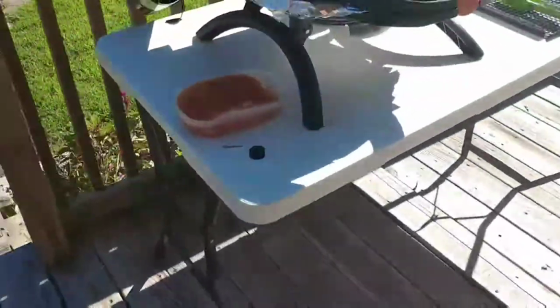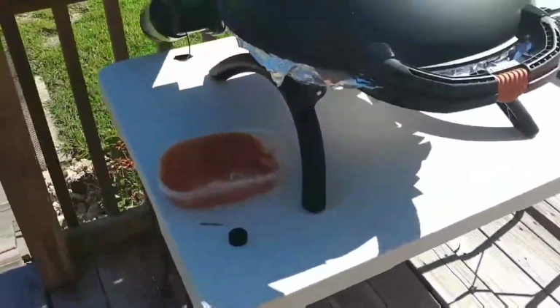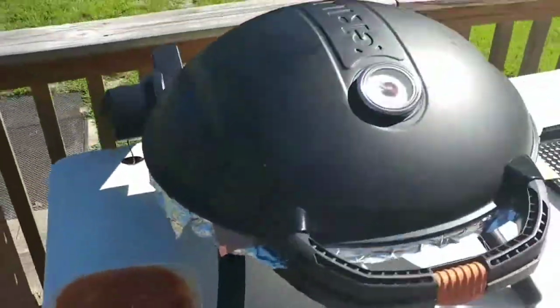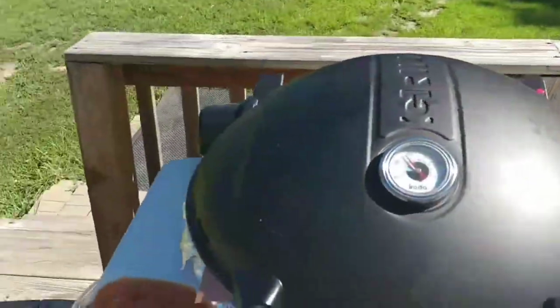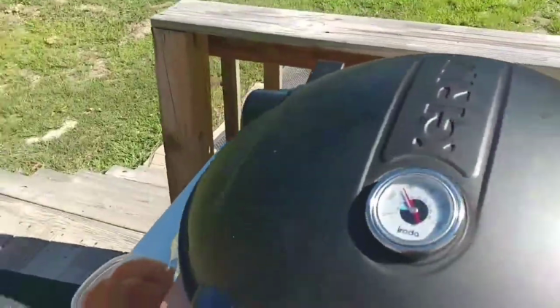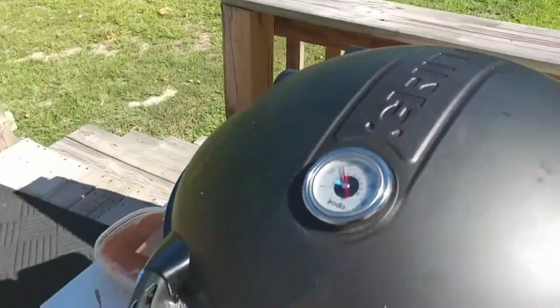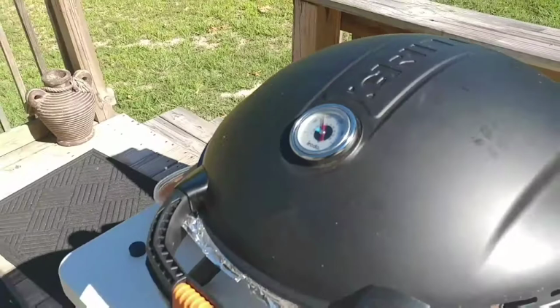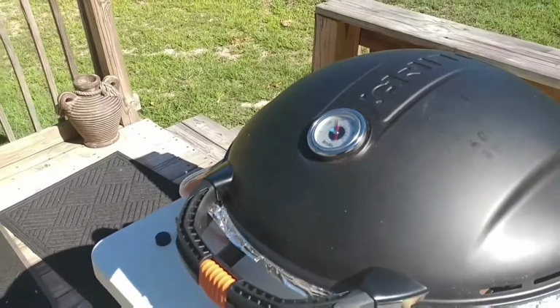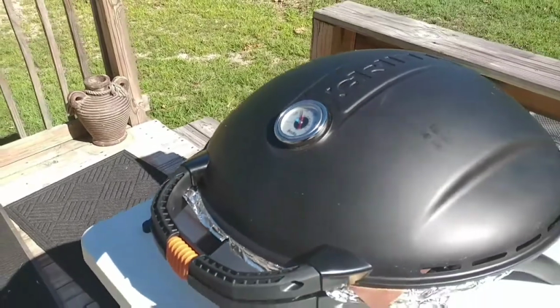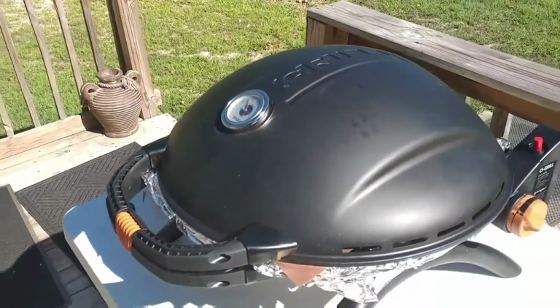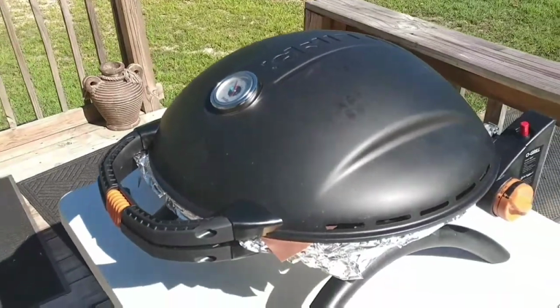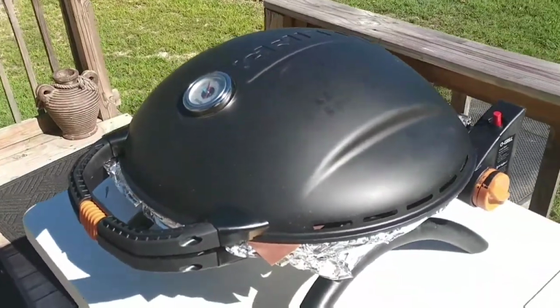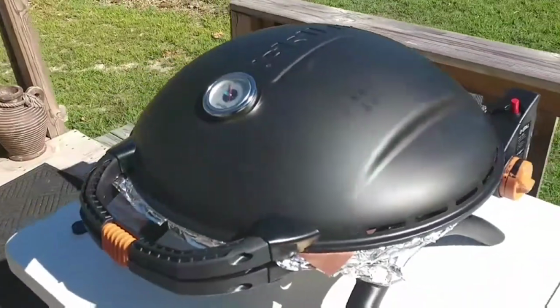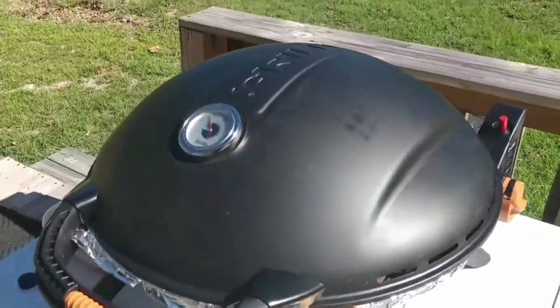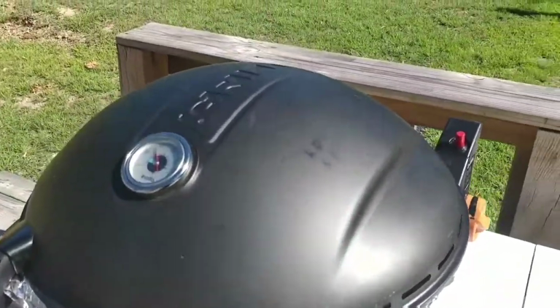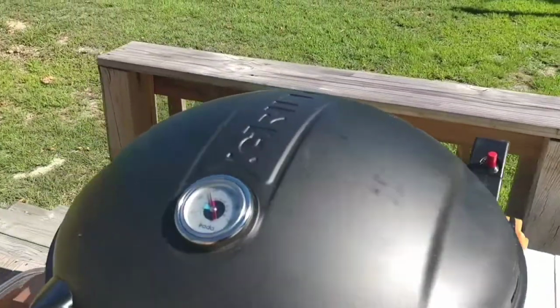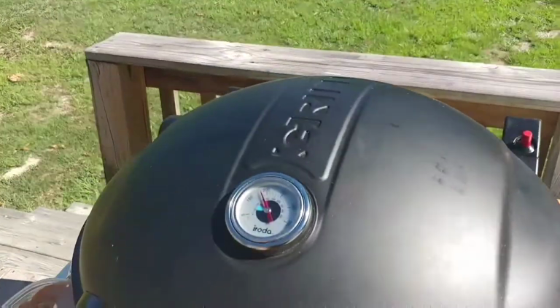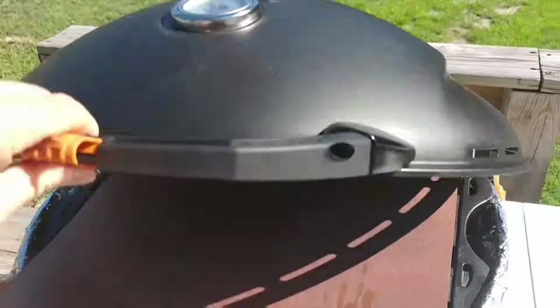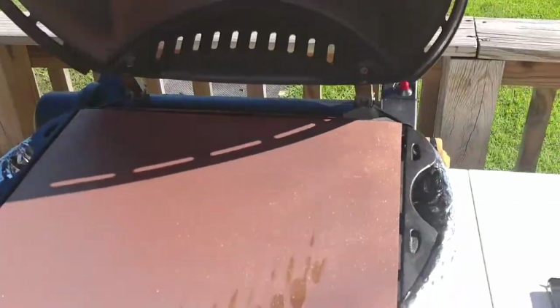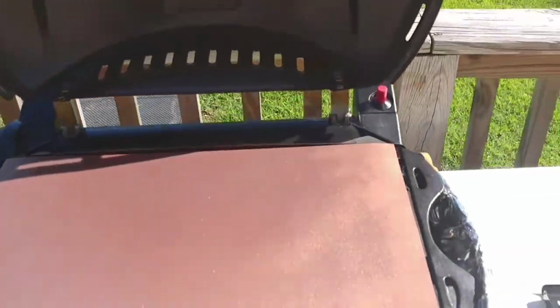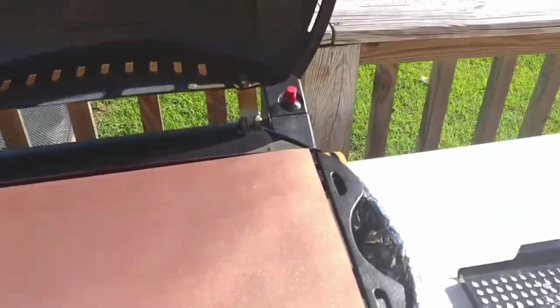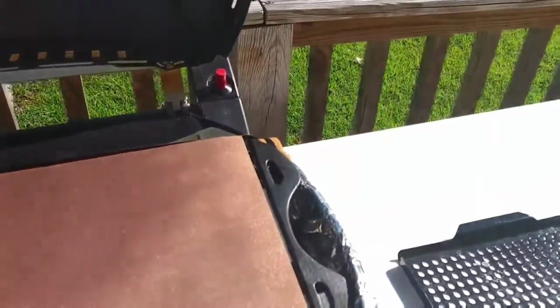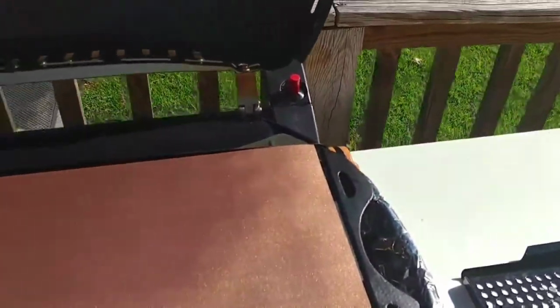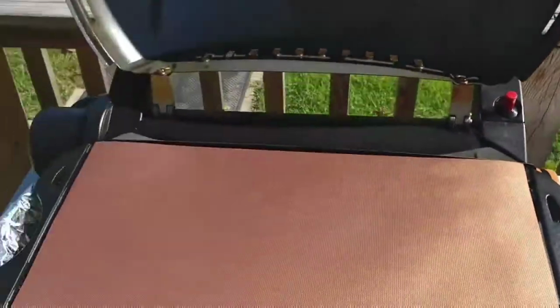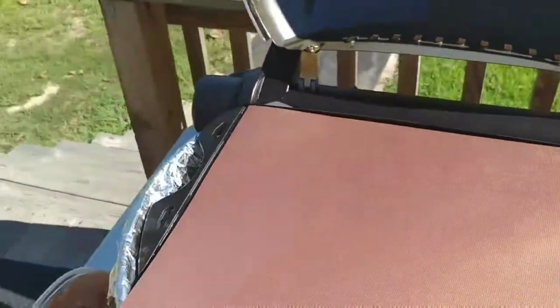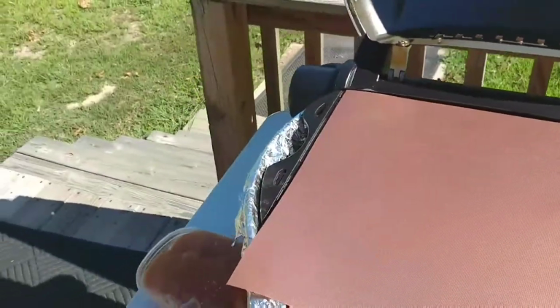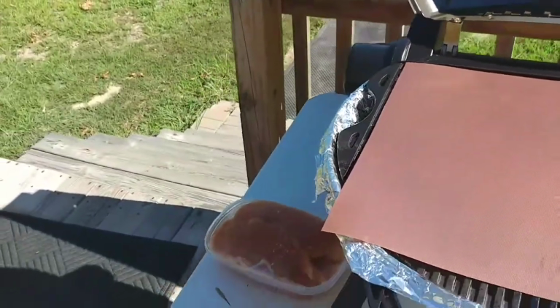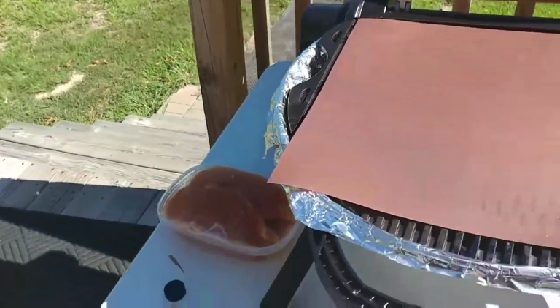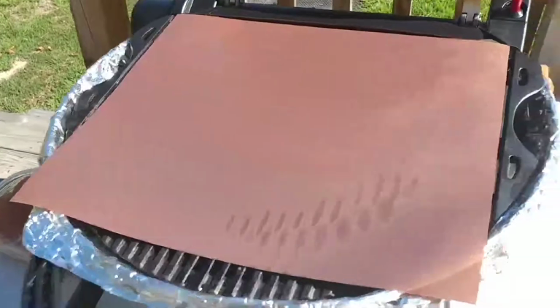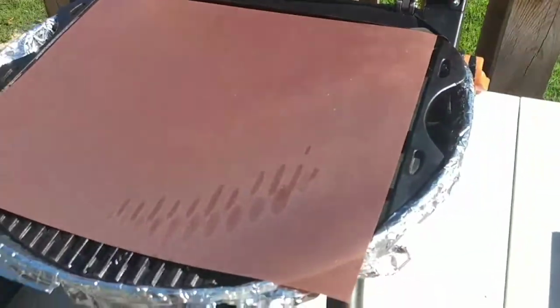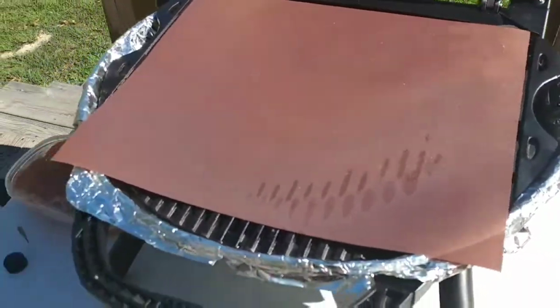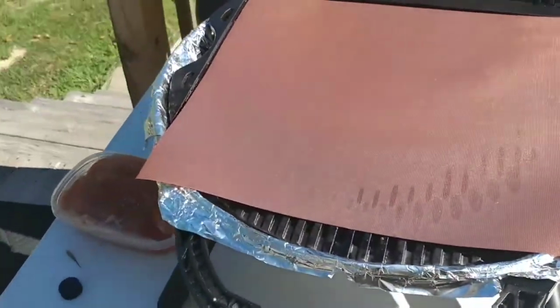All right, here we are with my old grill and I got these new copper grill mats. I'm going to try to cook some chicken on them and see what happens, so let's give it a try.